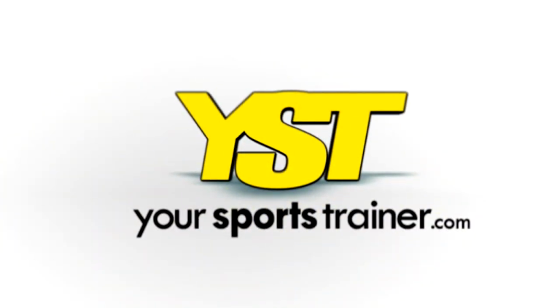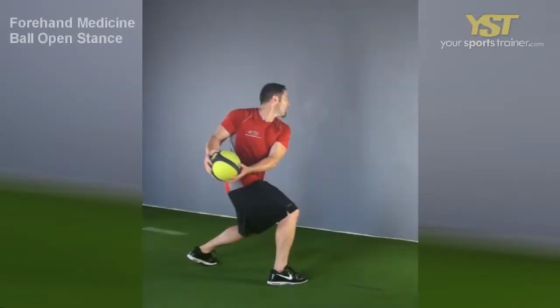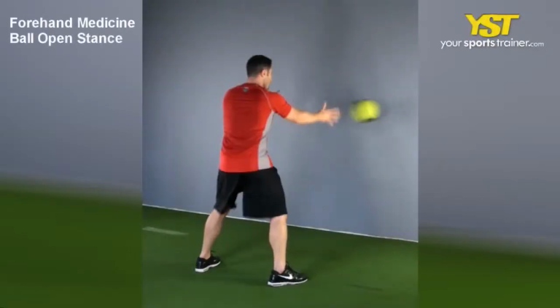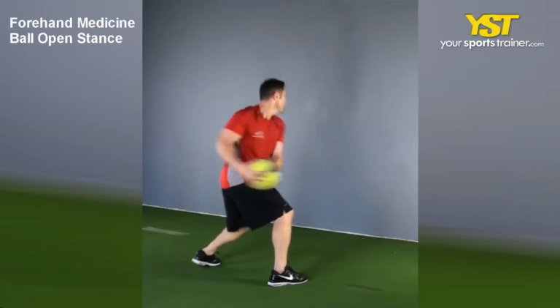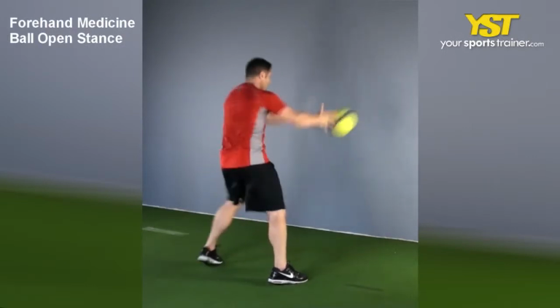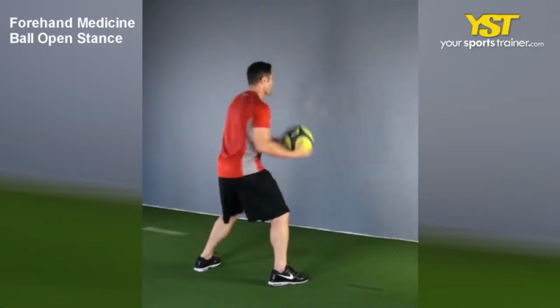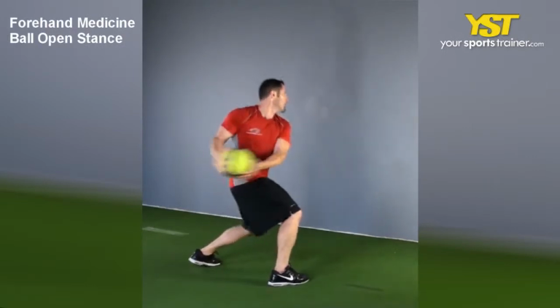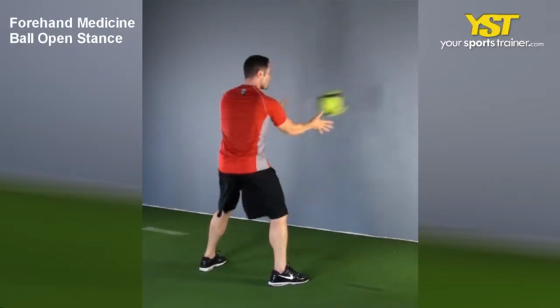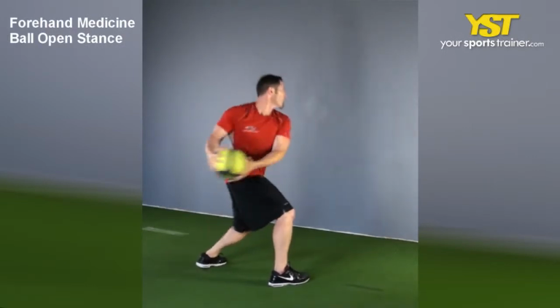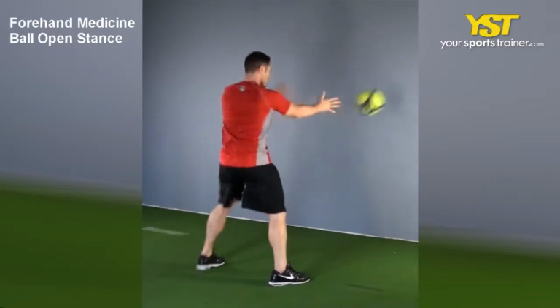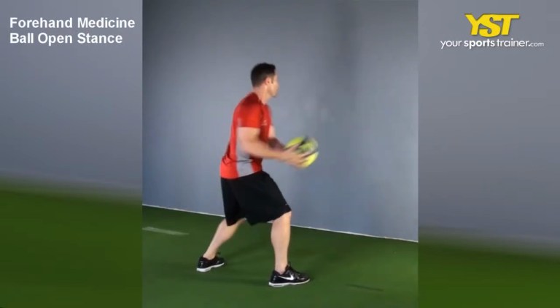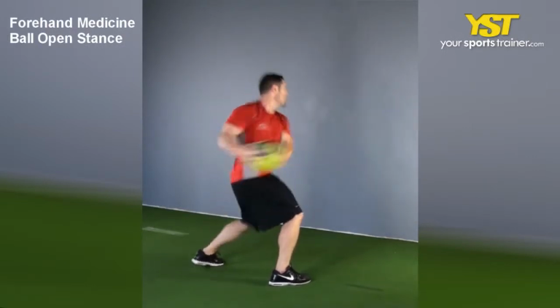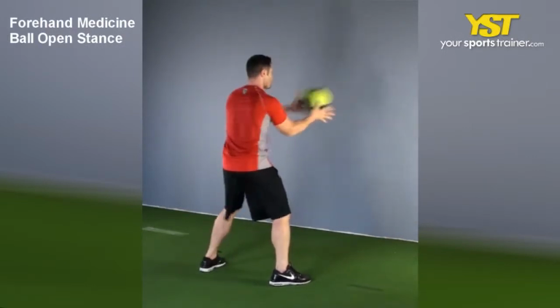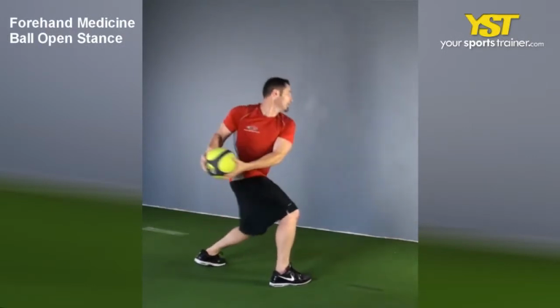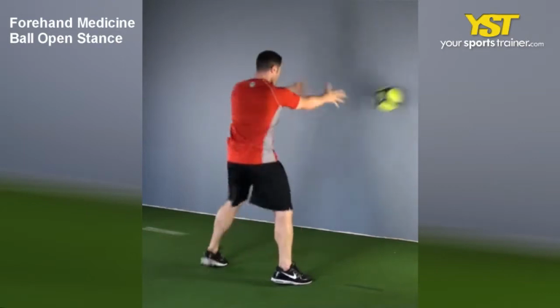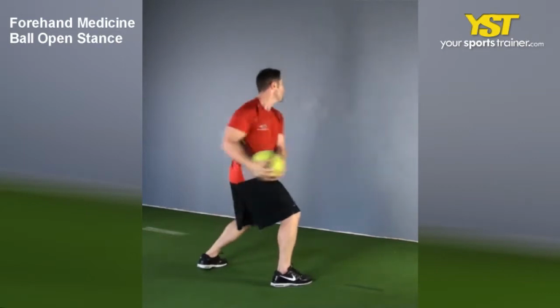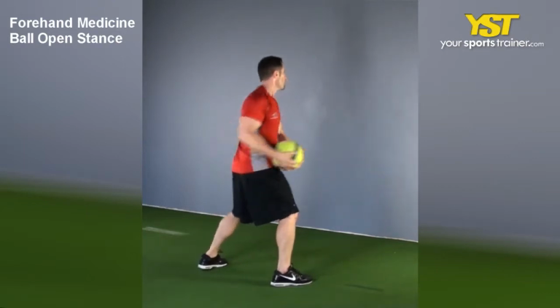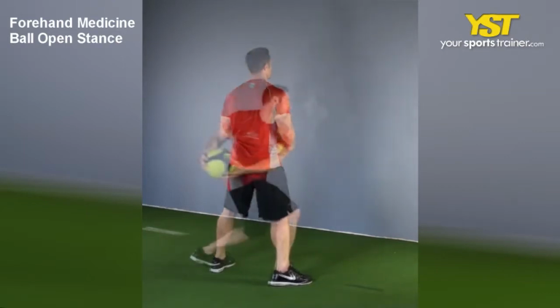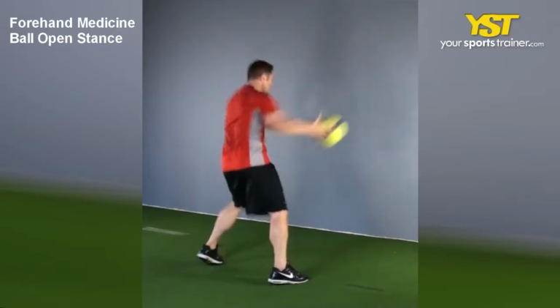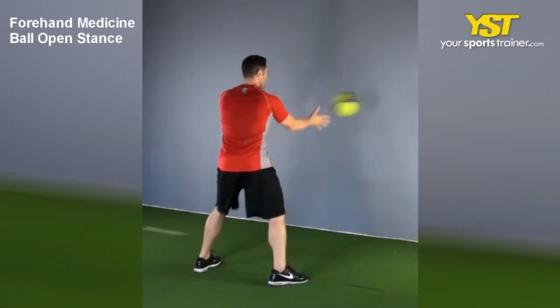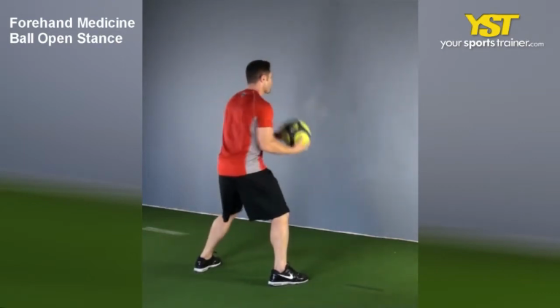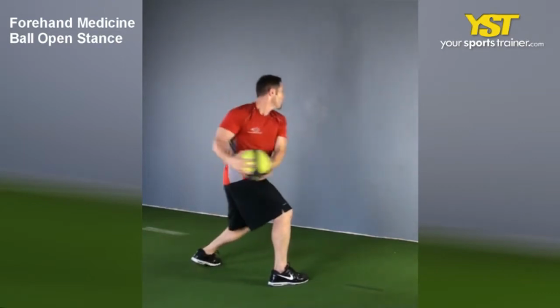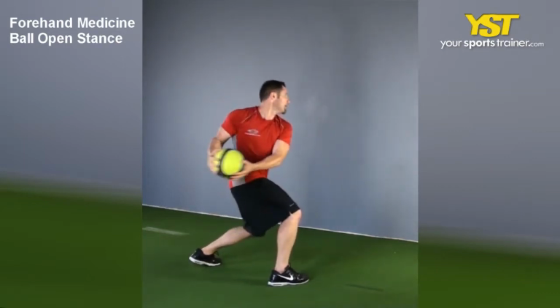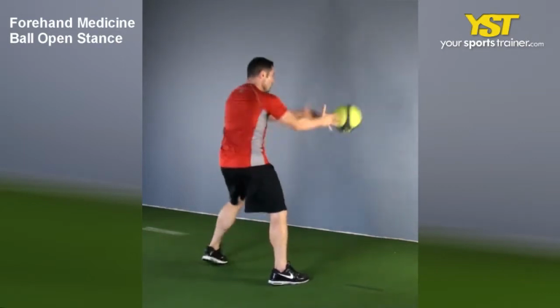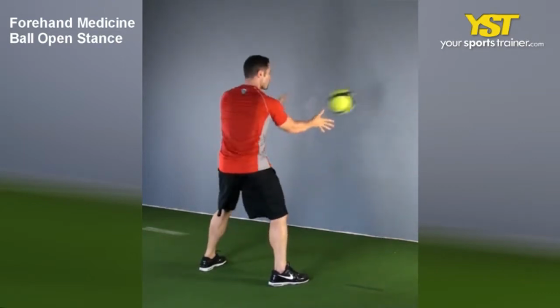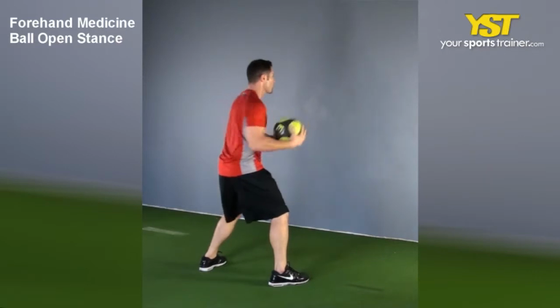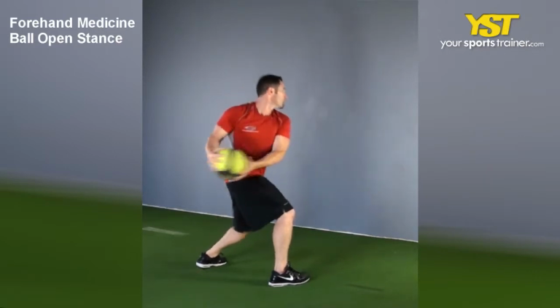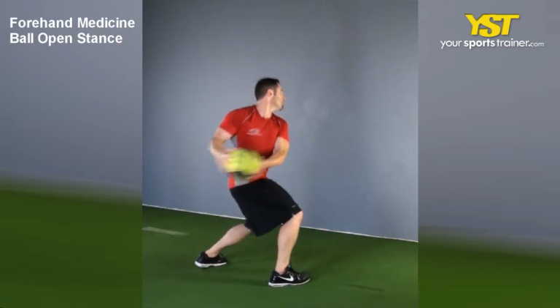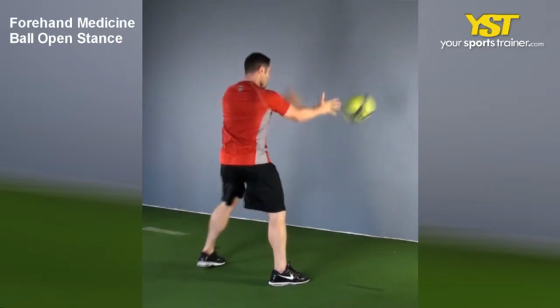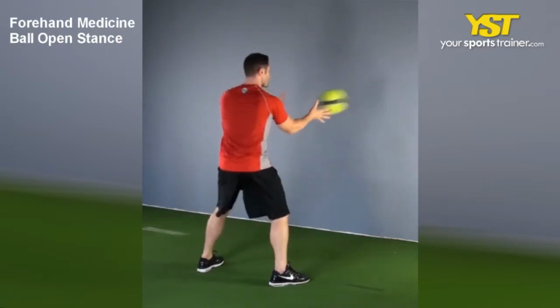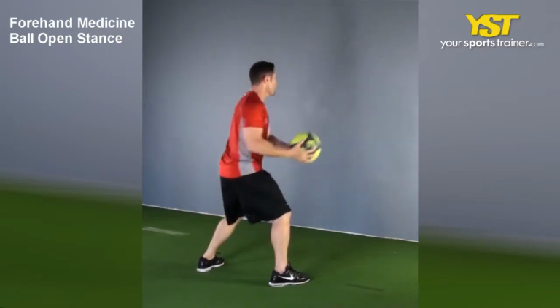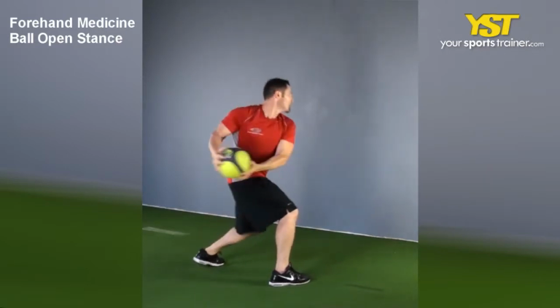This video clip shows how to do the Forehand Medicine Ball Open Stance Exercise. Start by standing in a good athletic position facing the wall. Hold the medicine ball with both of your hands on the outside of the forehand side hip.